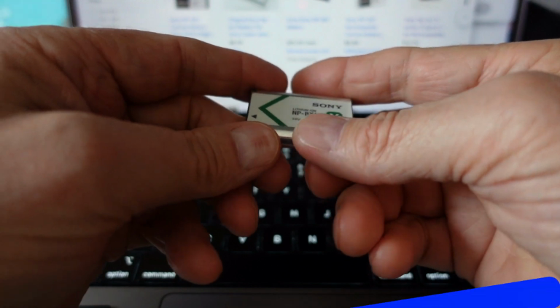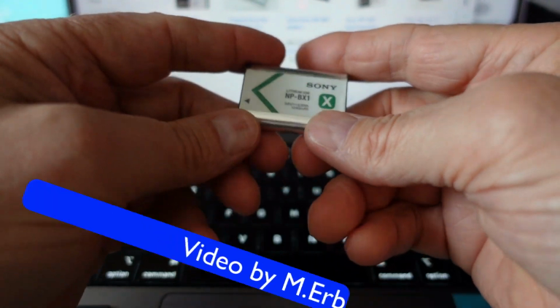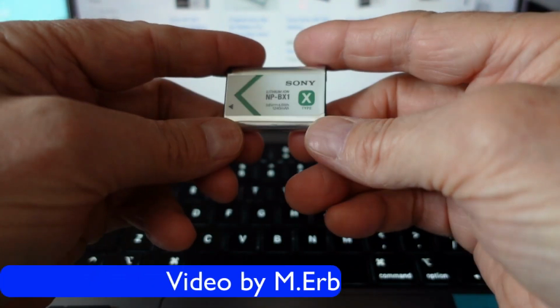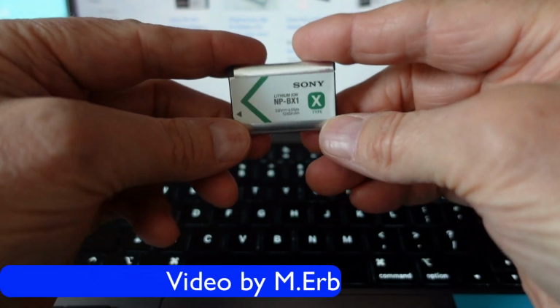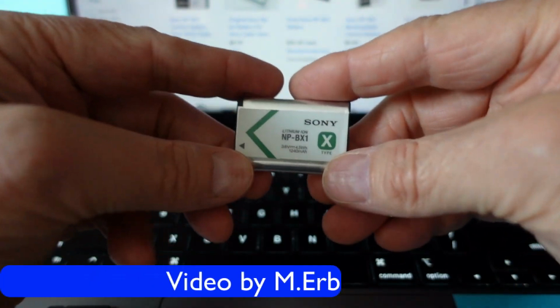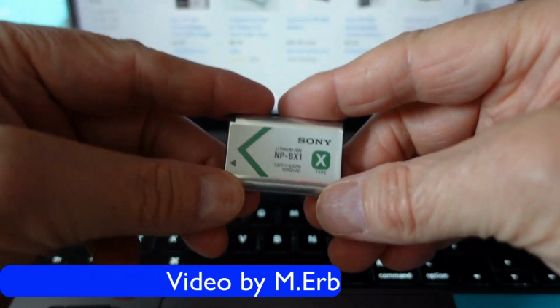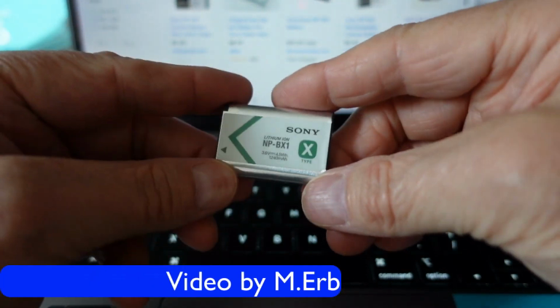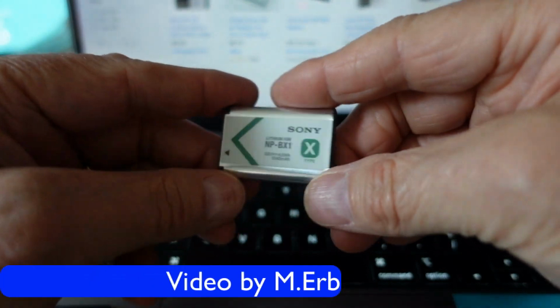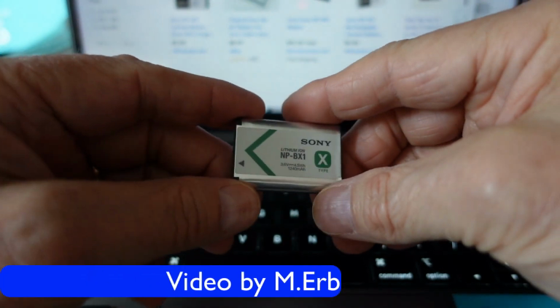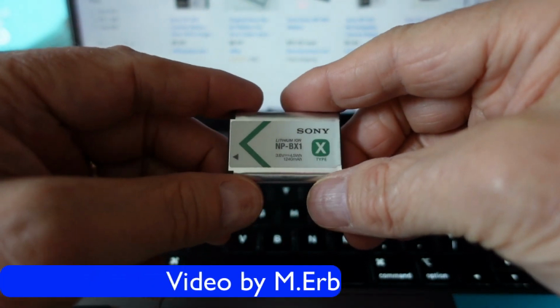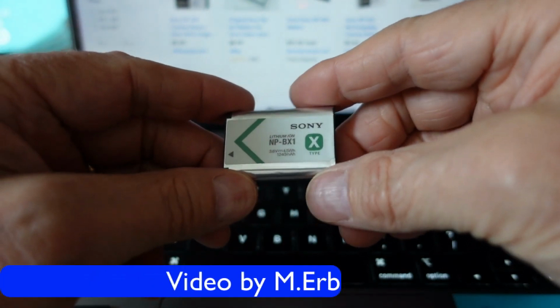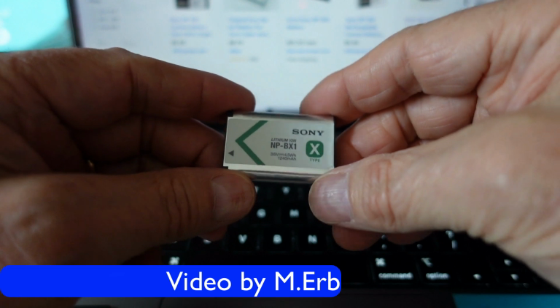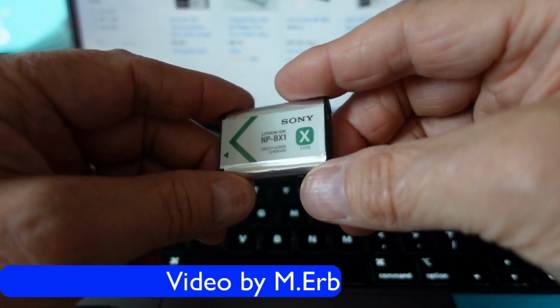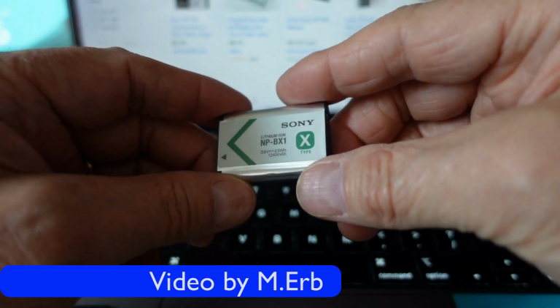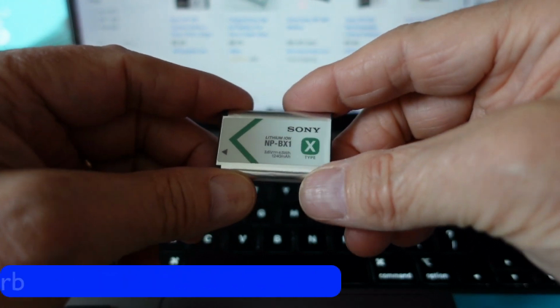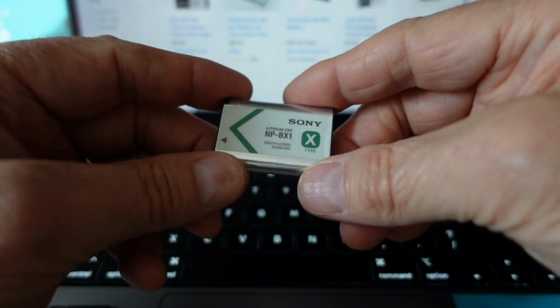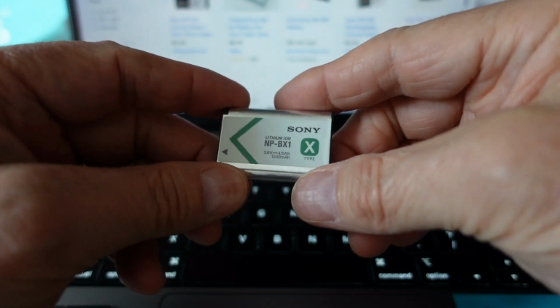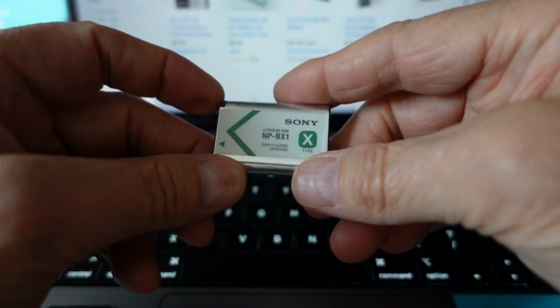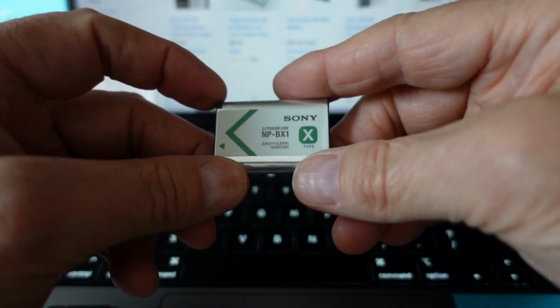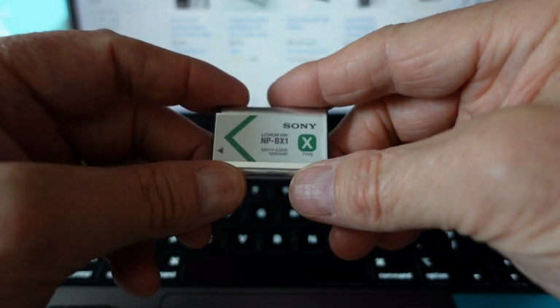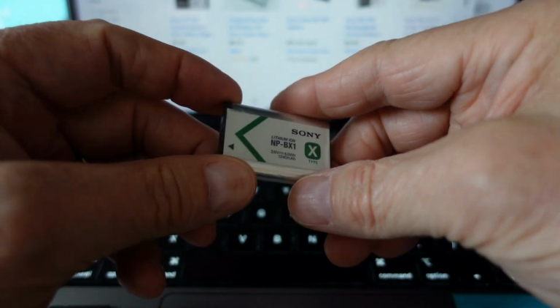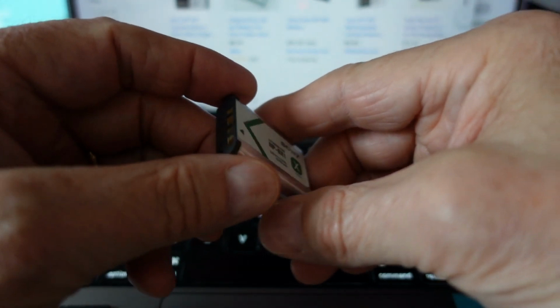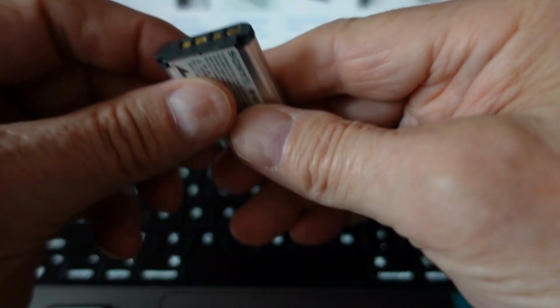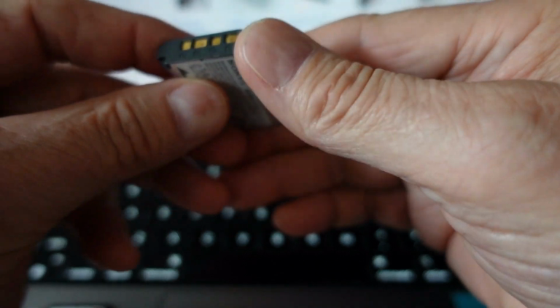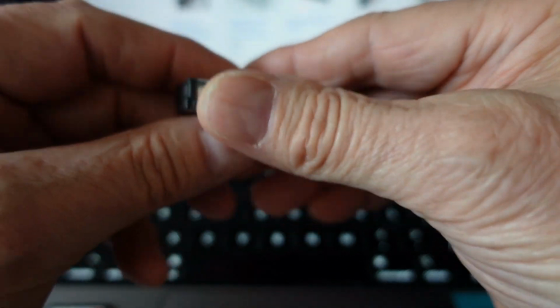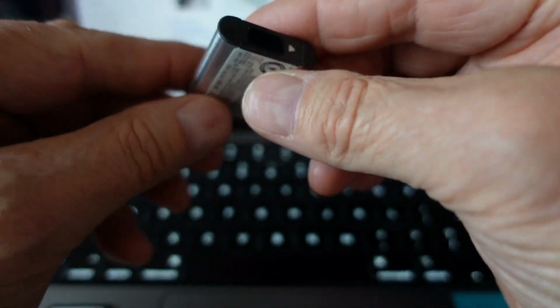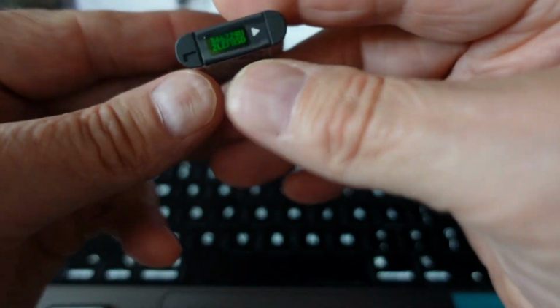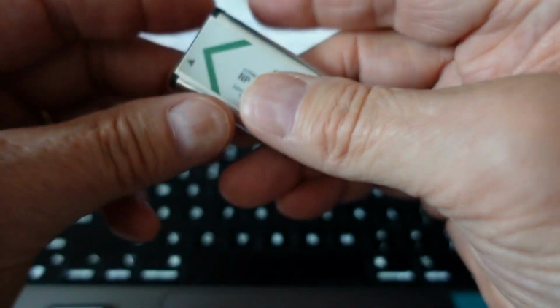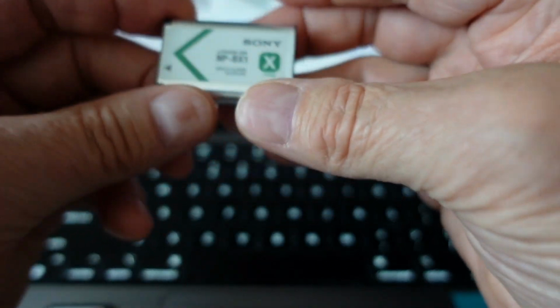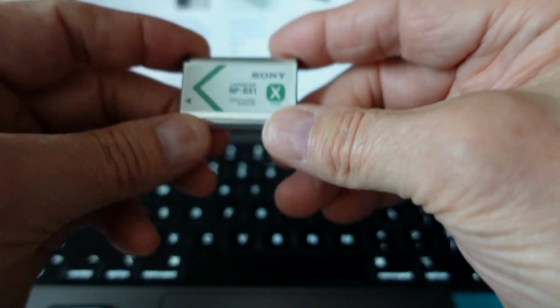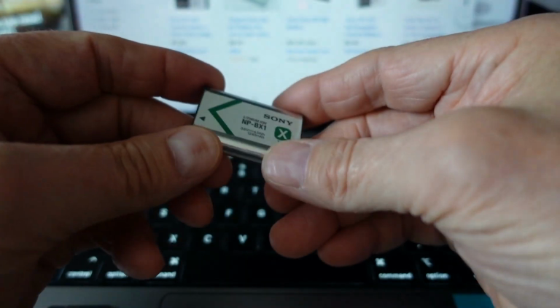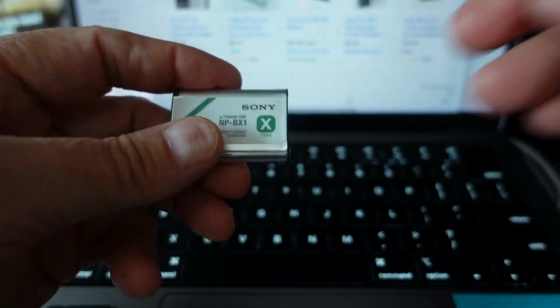Hi, it's Michael, and today I wanted to talk about counterfeit Sony NP-BX1 batteries. How do you know if you've got one? How do you know to avoid buying a counterfeit? There are a few things you need to look for.